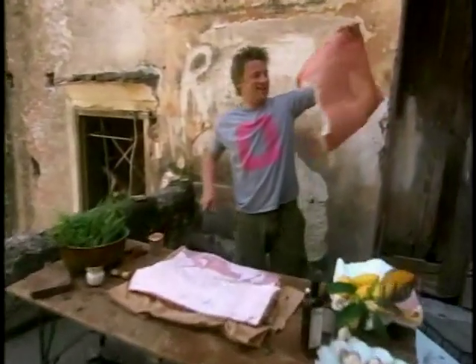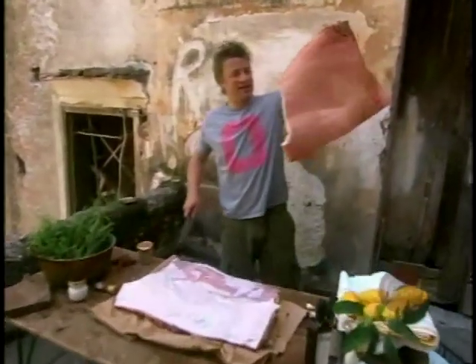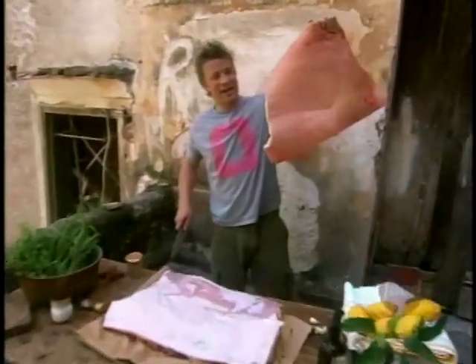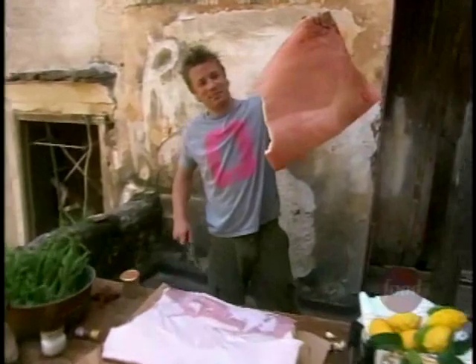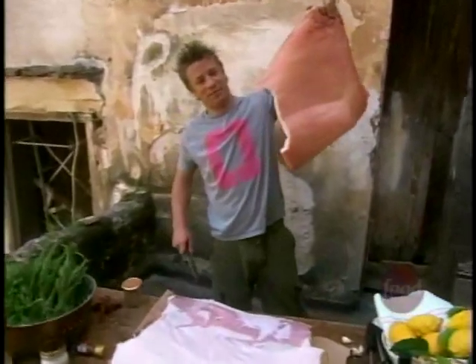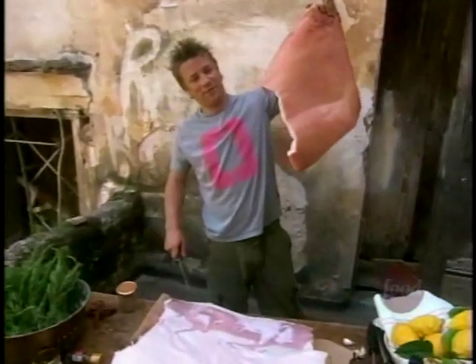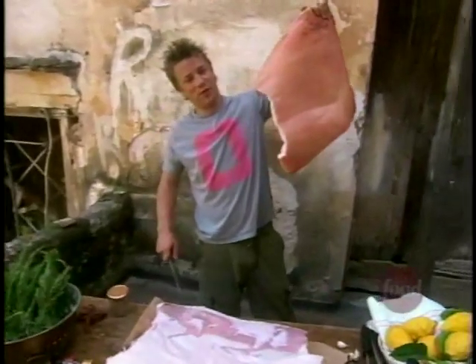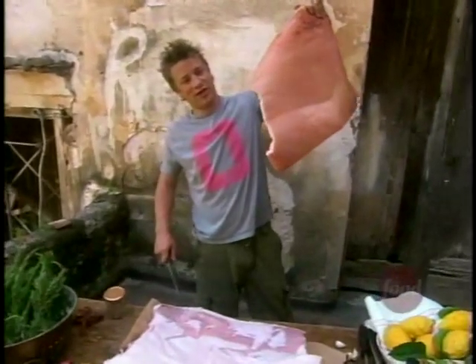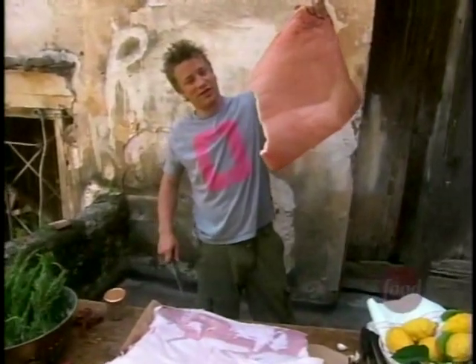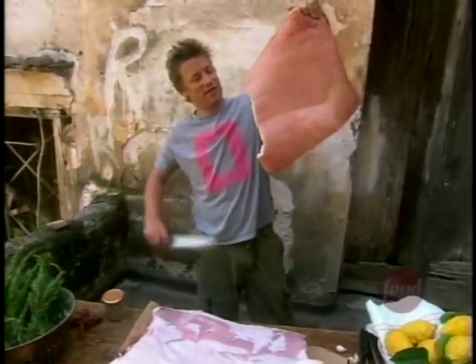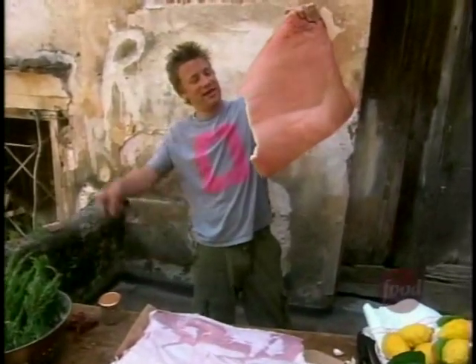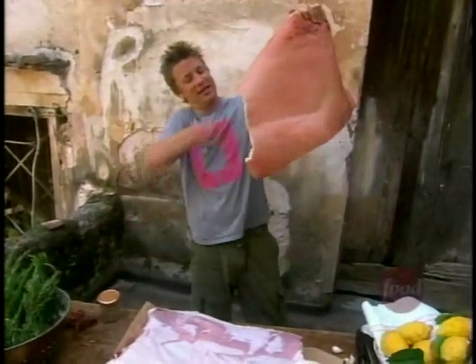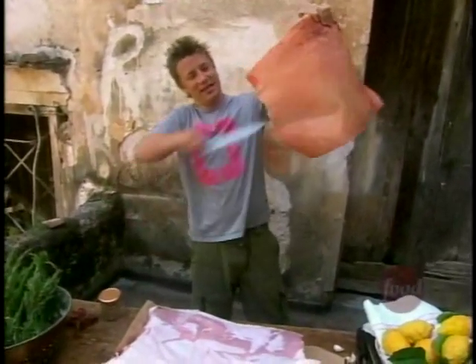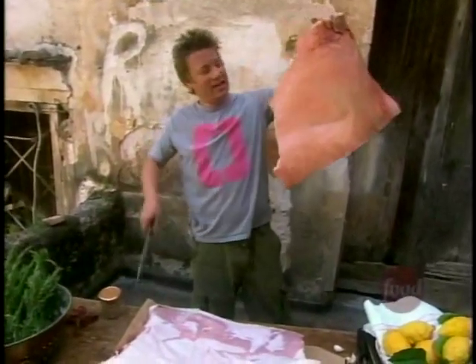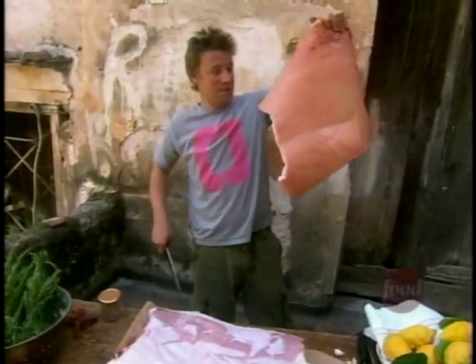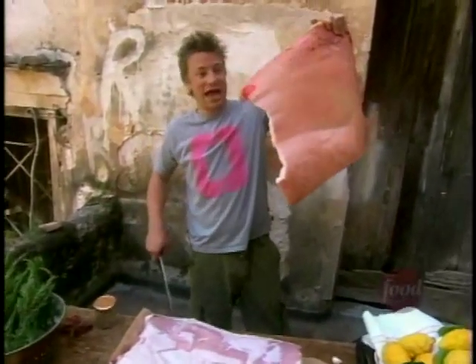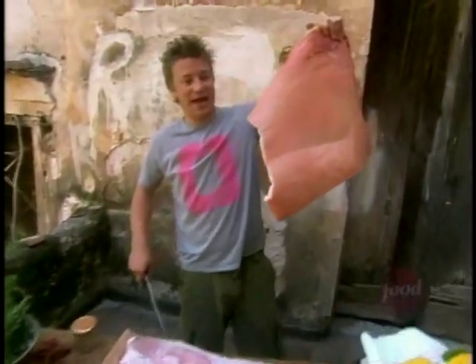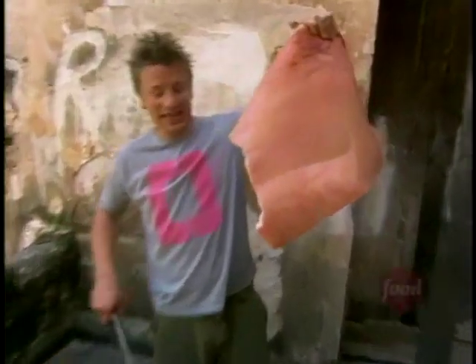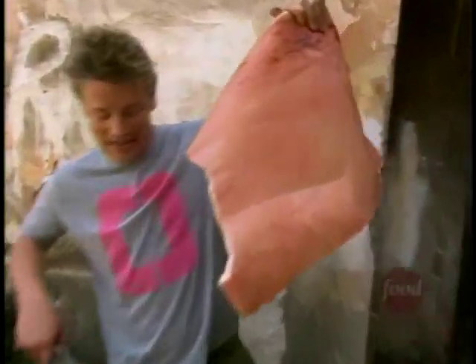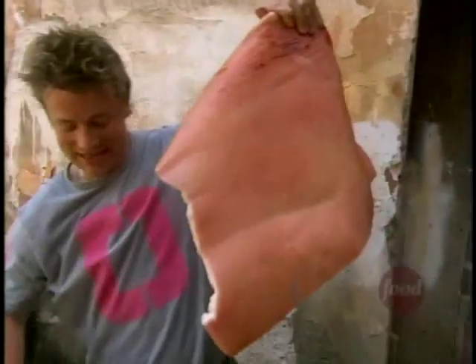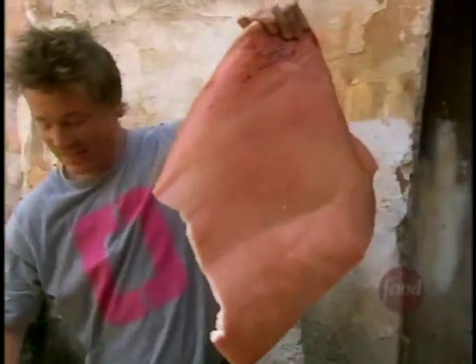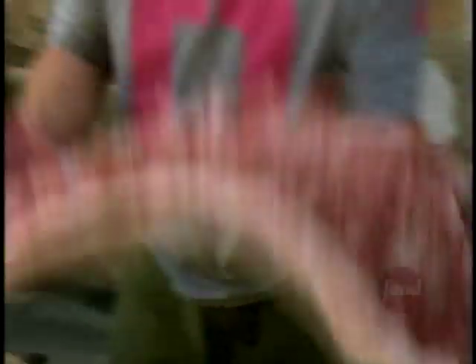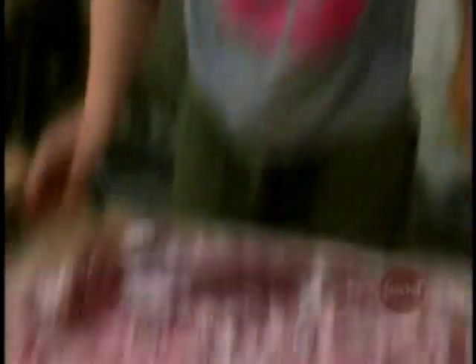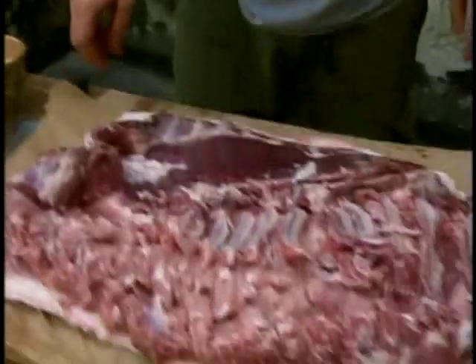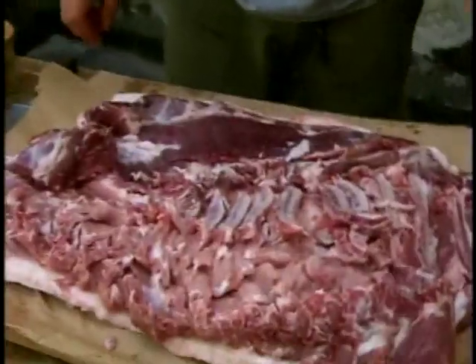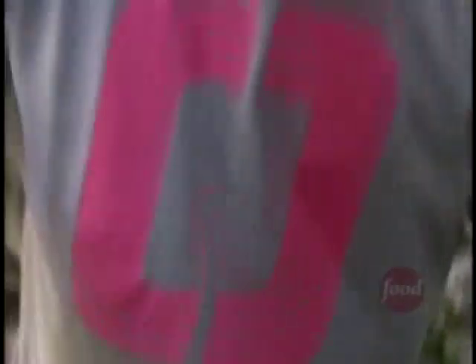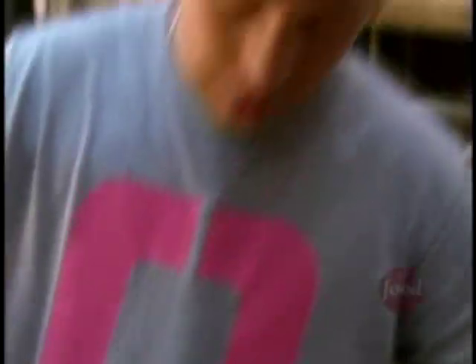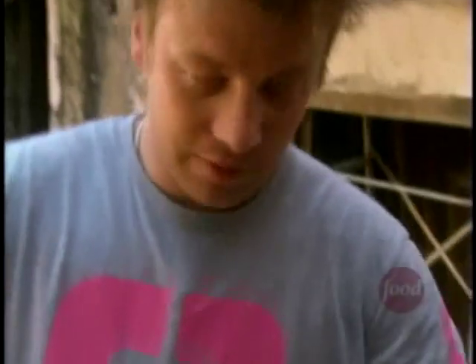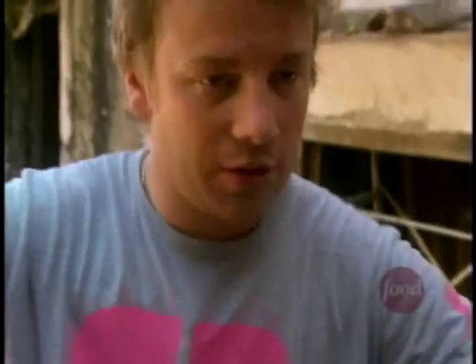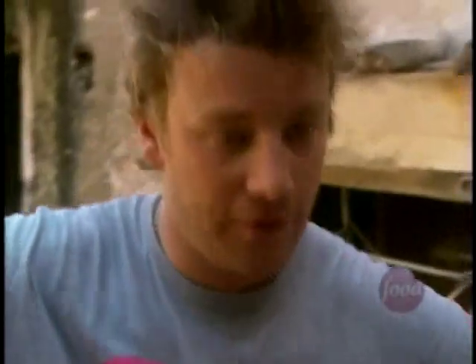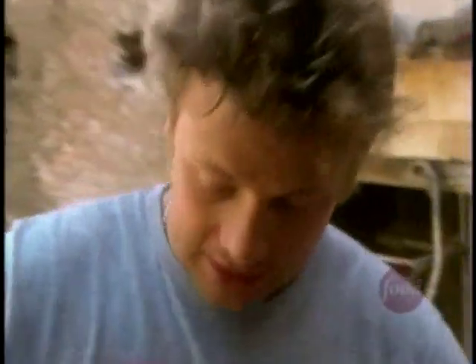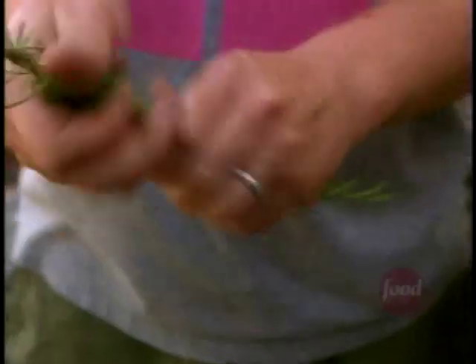That is the biggest bit of pork scratchings you've ever seen in your life. I've got a handbag out of that, look. We're going to roll it with beautiful things in it.